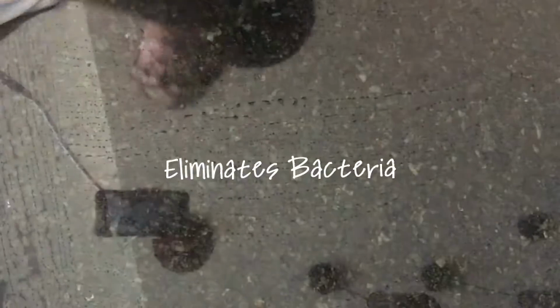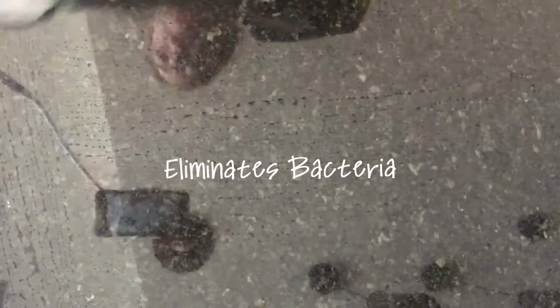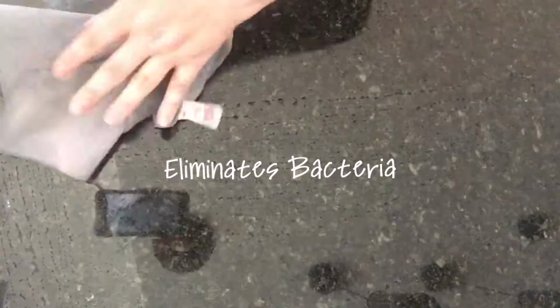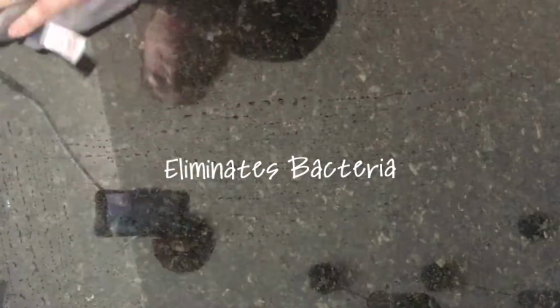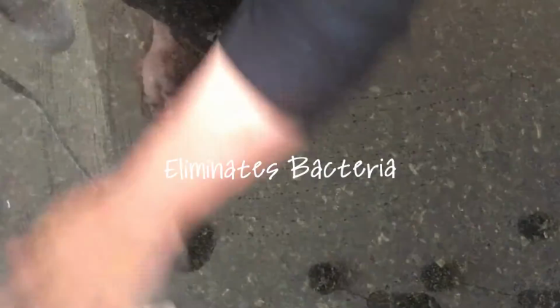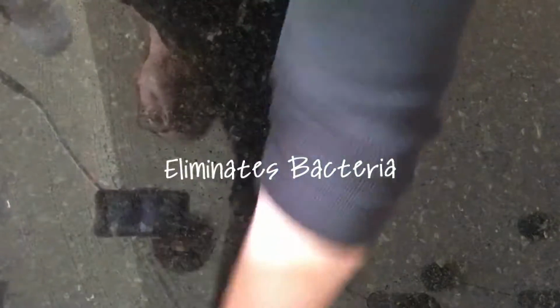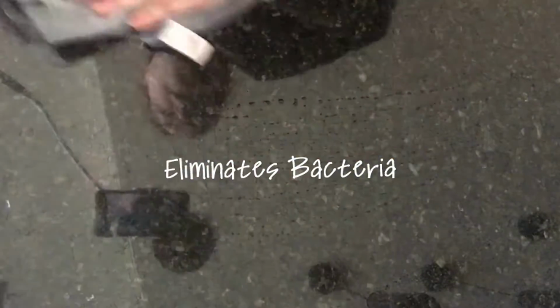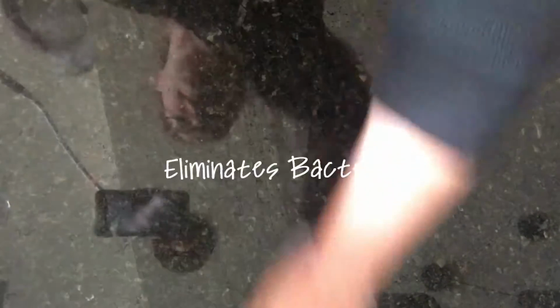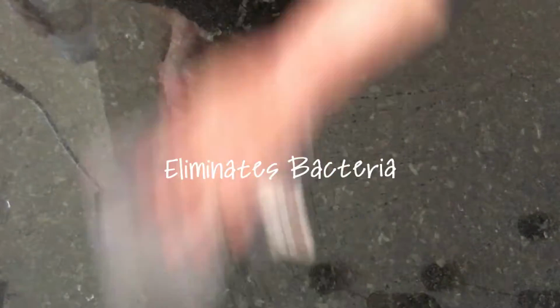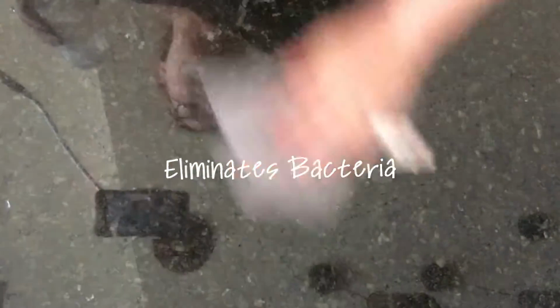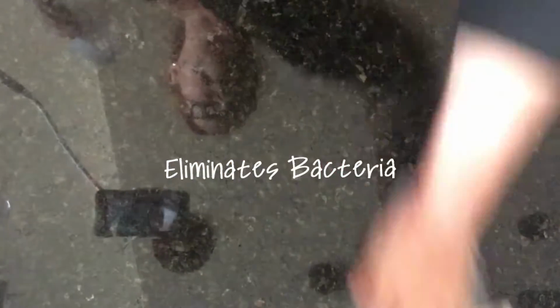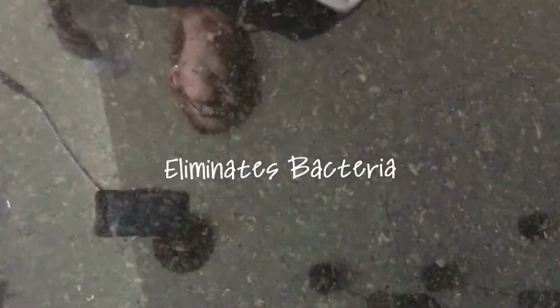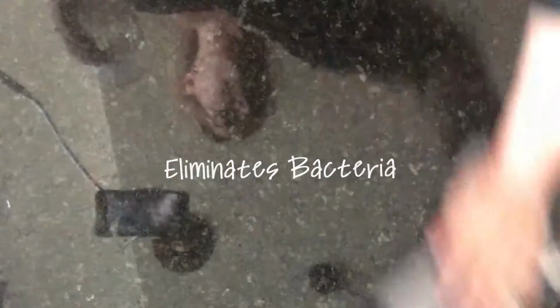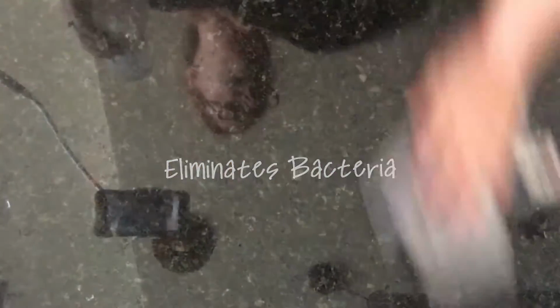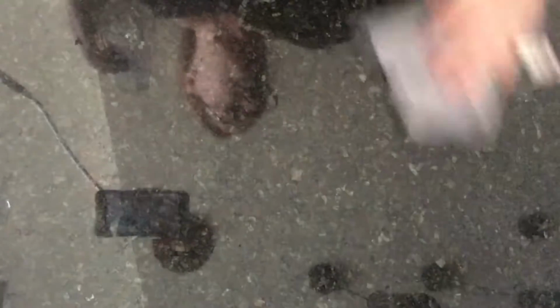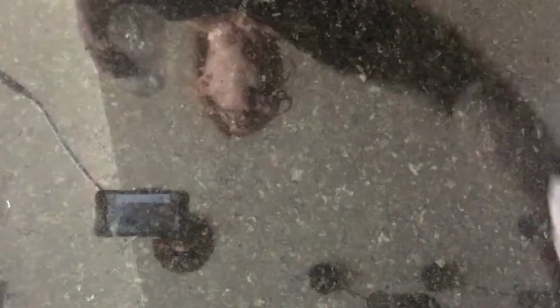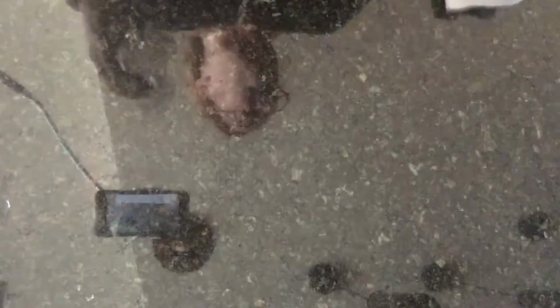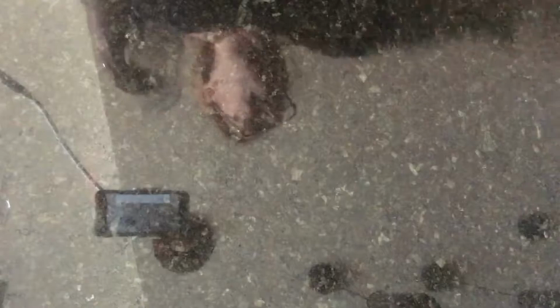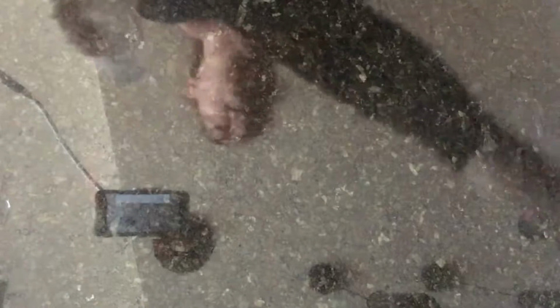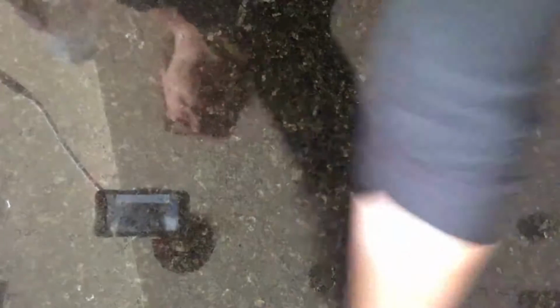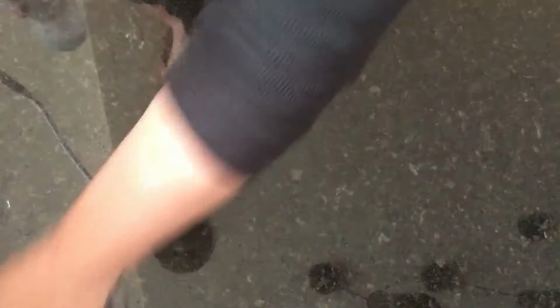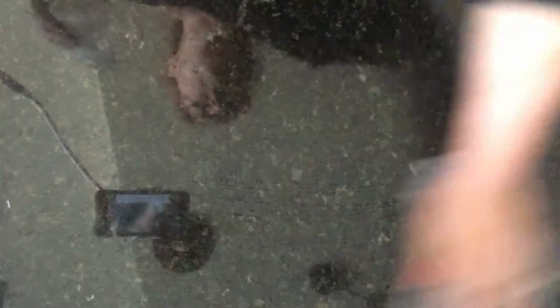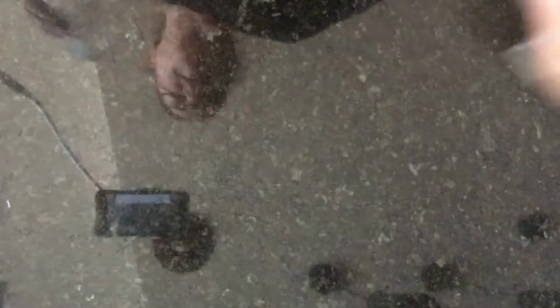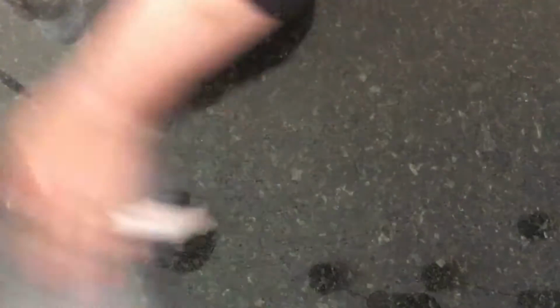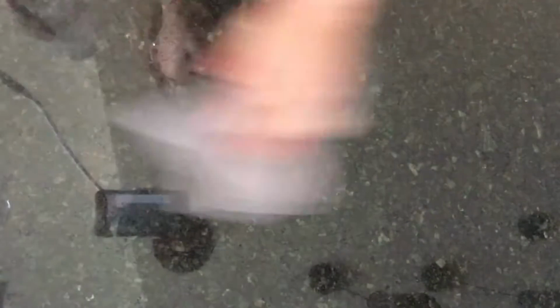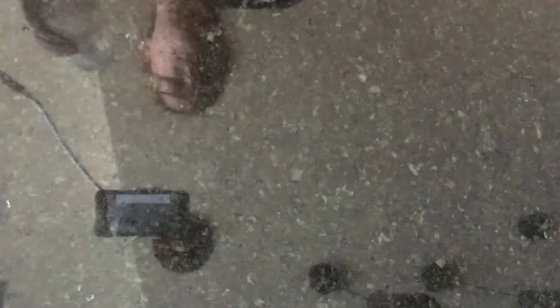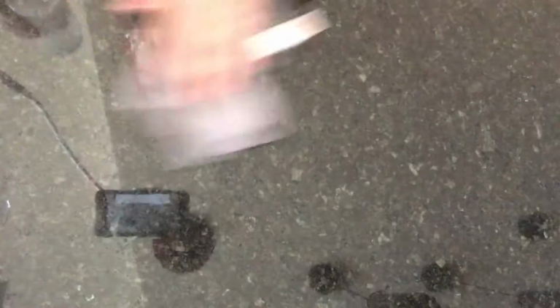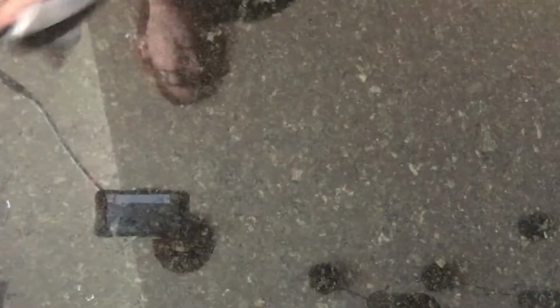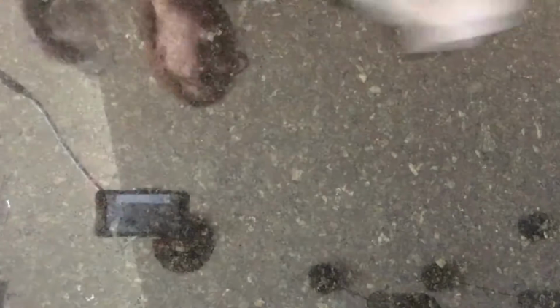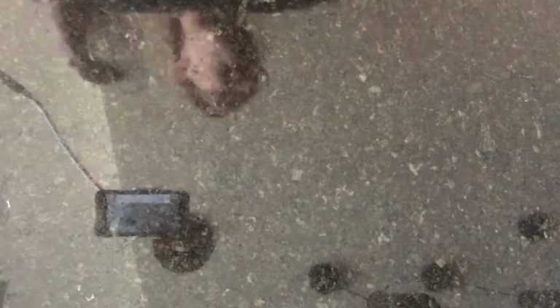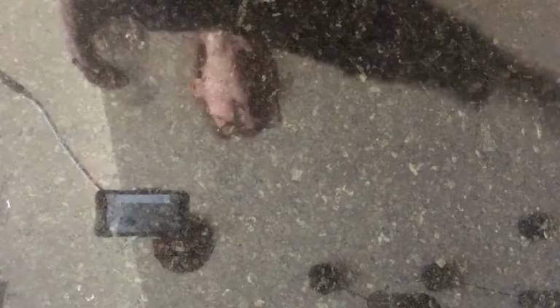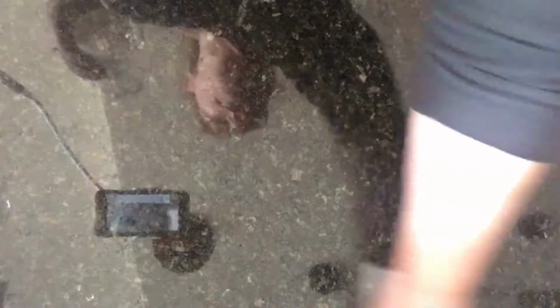I use it on my cutting boards as well as on my countertops, so that I can move on to the next thing without having chemical residue or chemical flavor in my food.